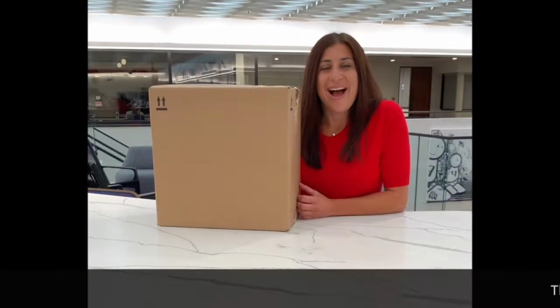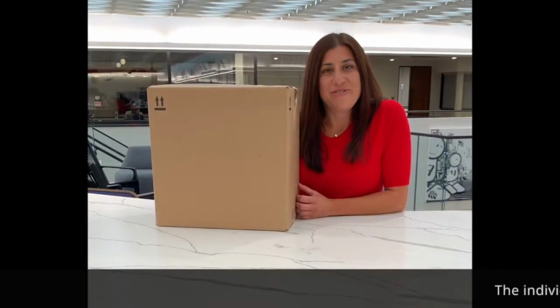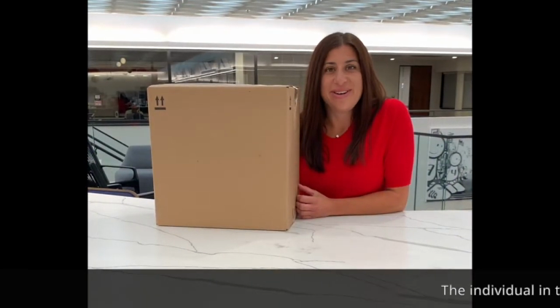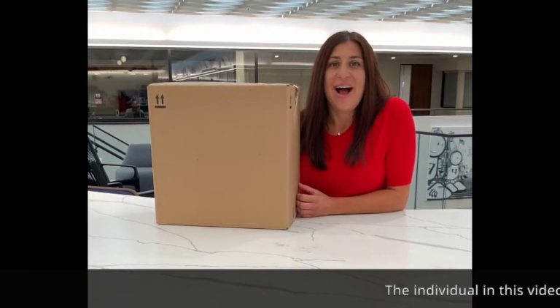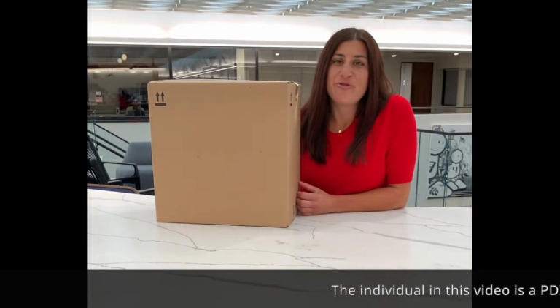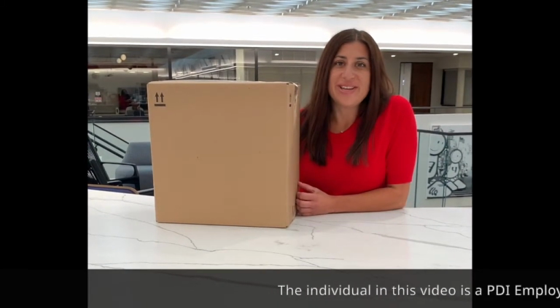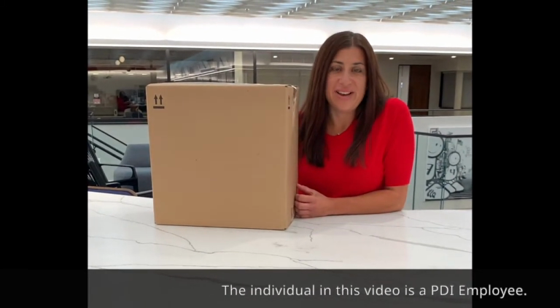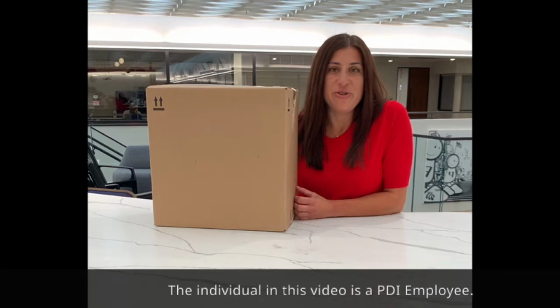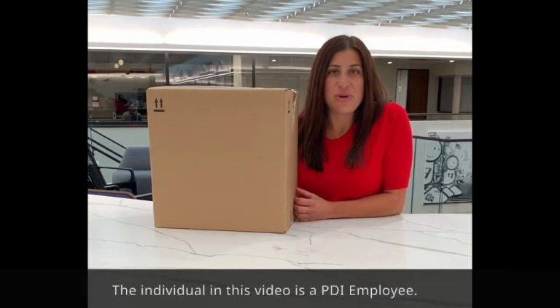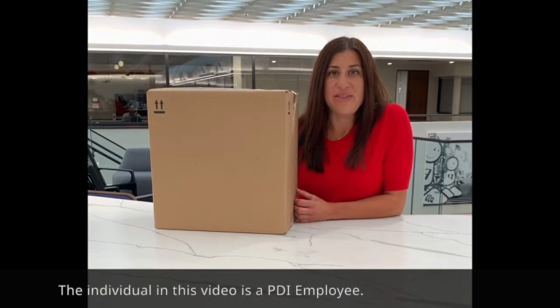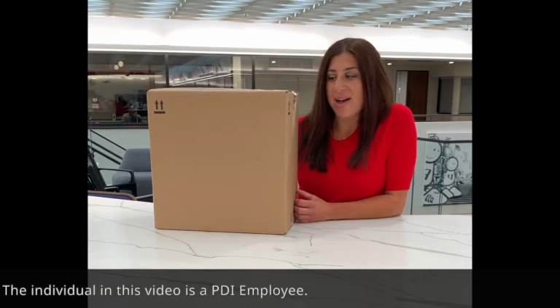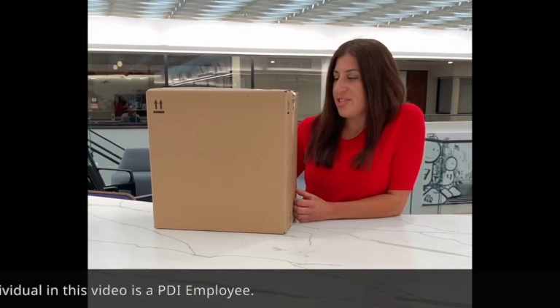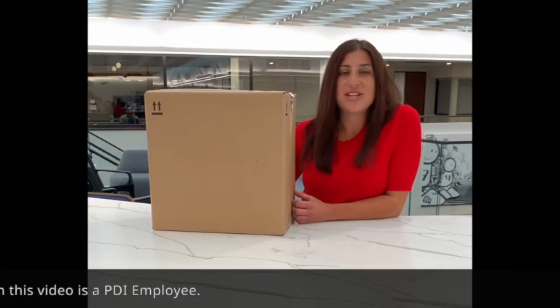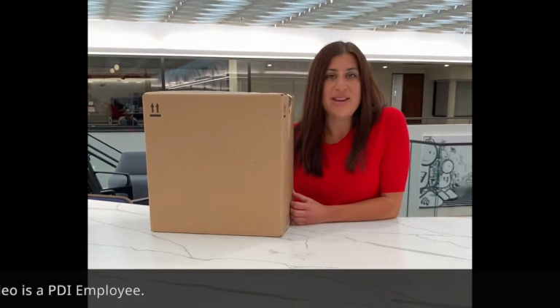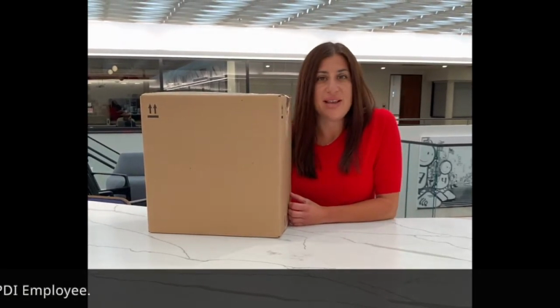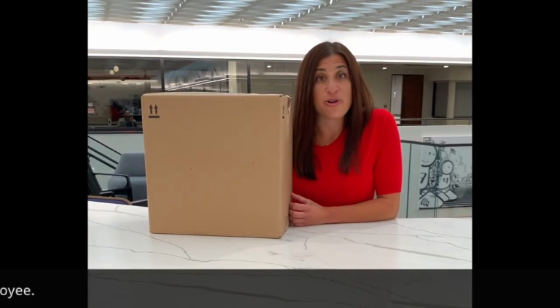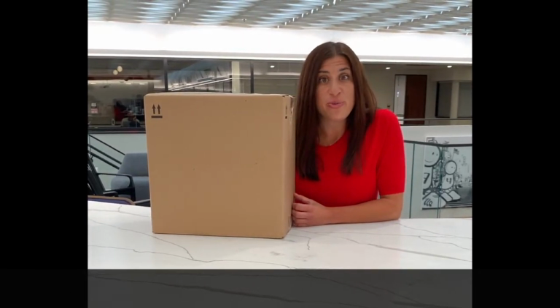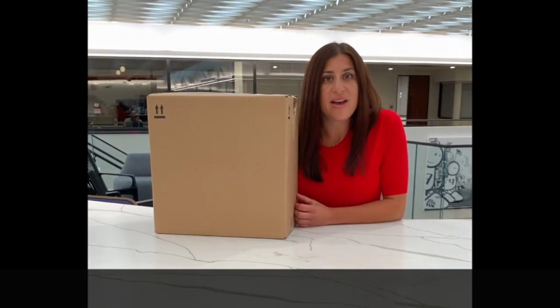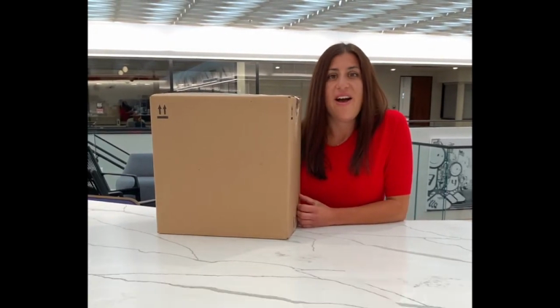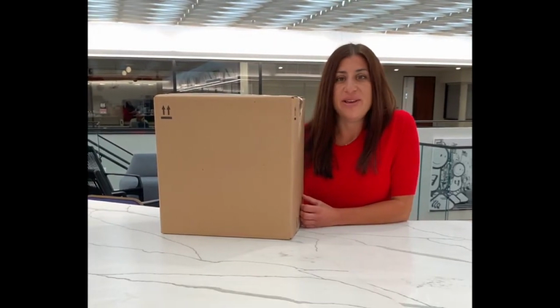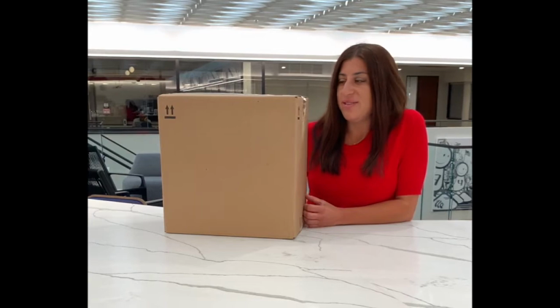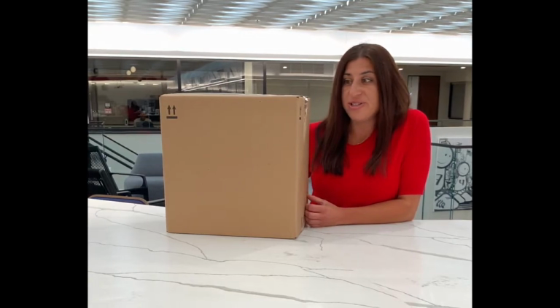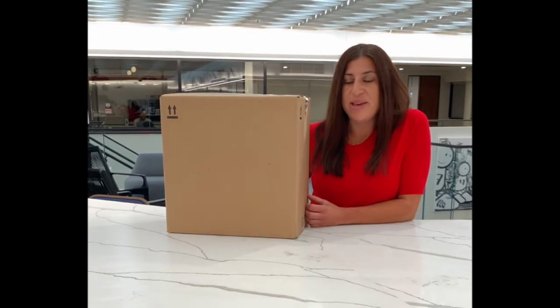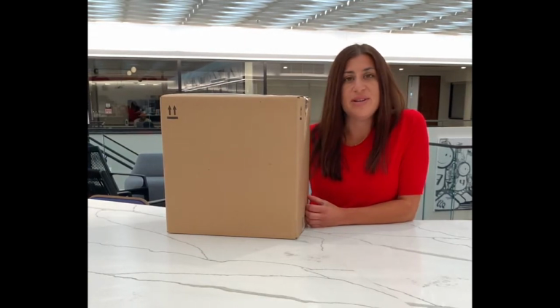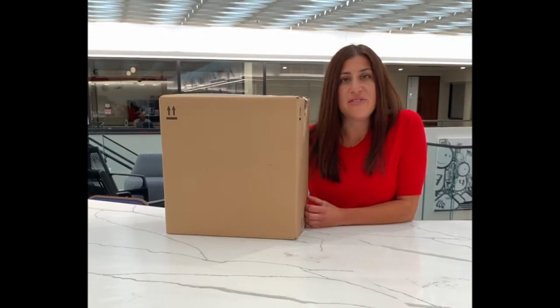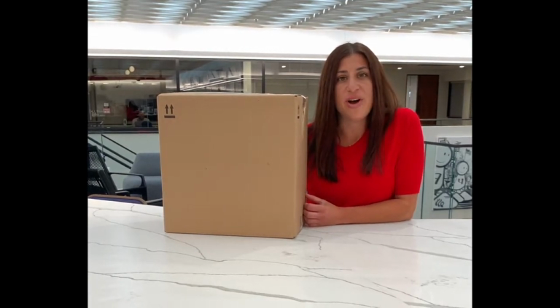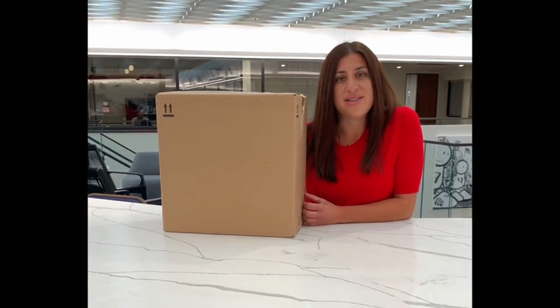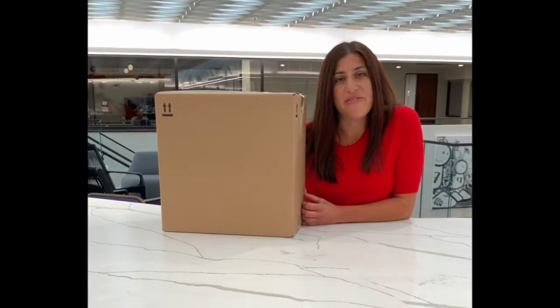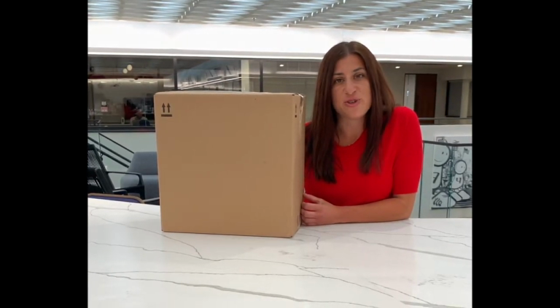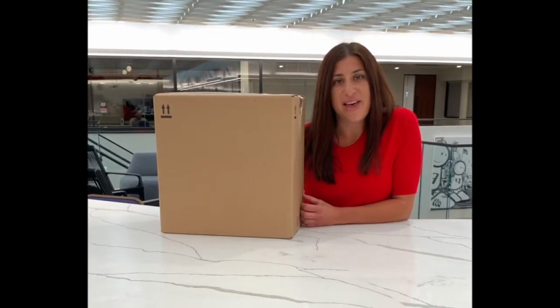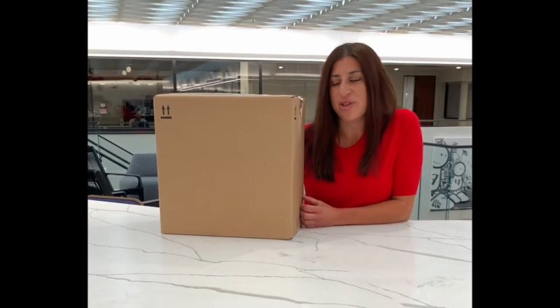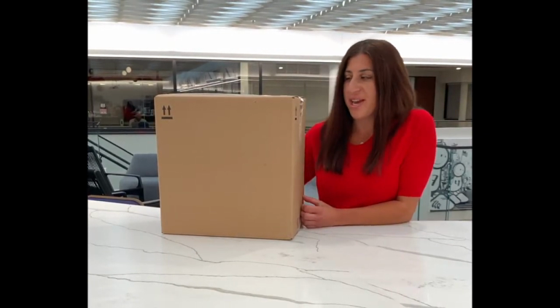Hi everyone, I am really excited for you to share with me in the unboxing of this package that PDI sent me earlier in the week. I've been eager to take a peek but definitely wanted us to have a first look together, so let's check it out.